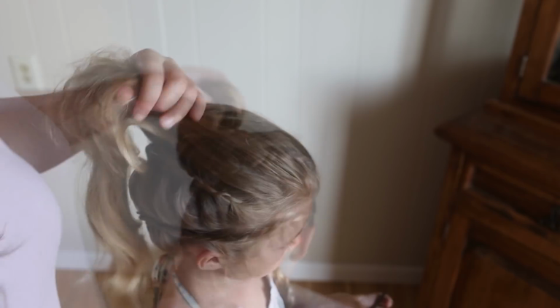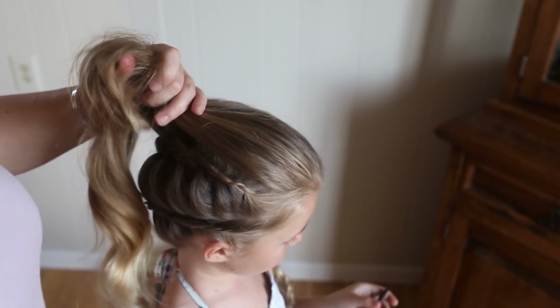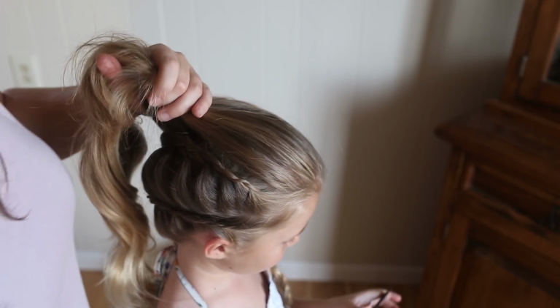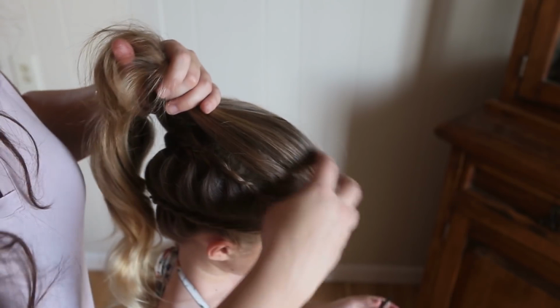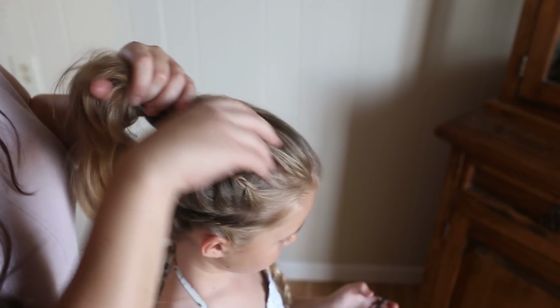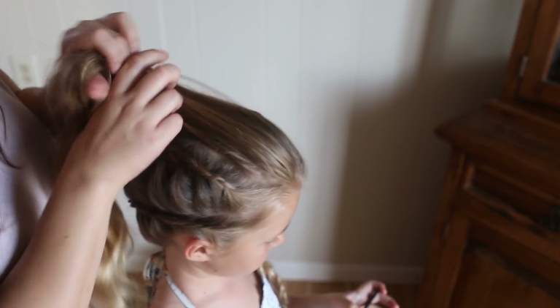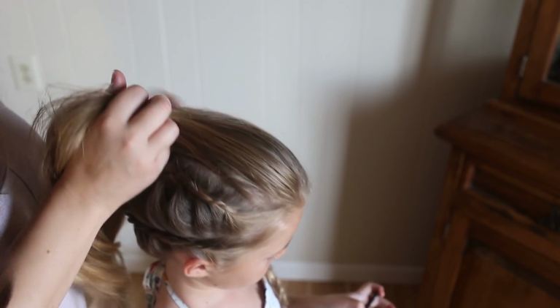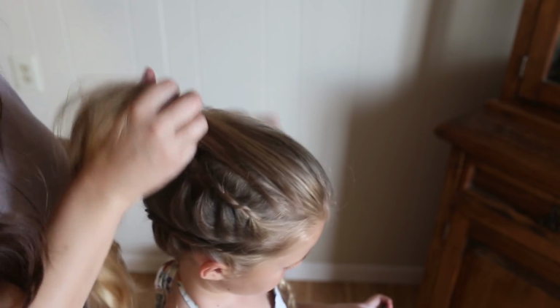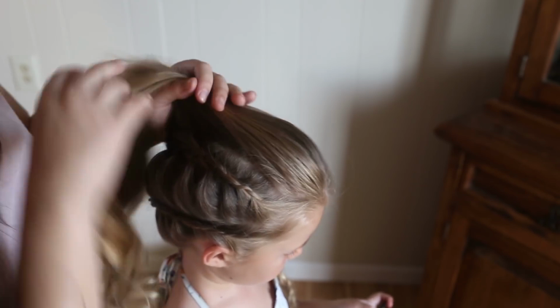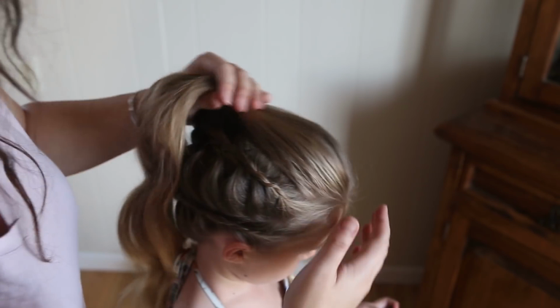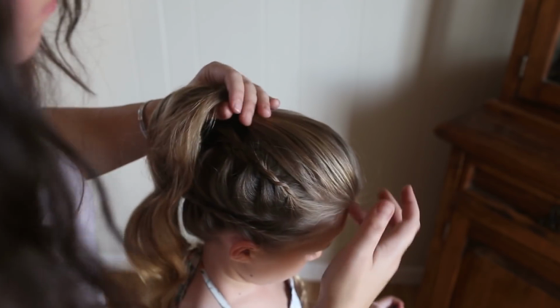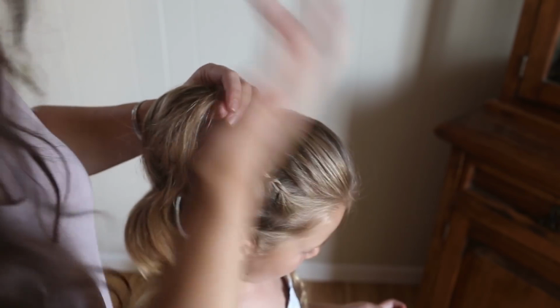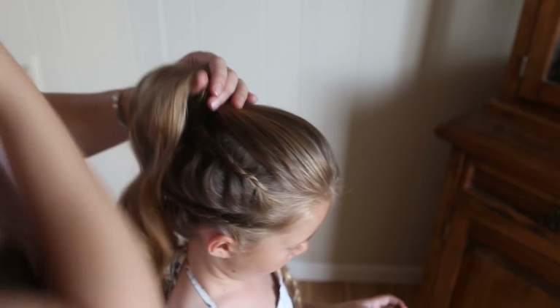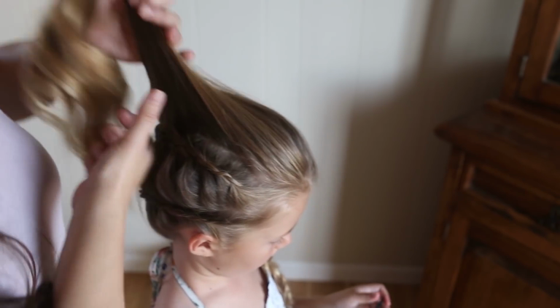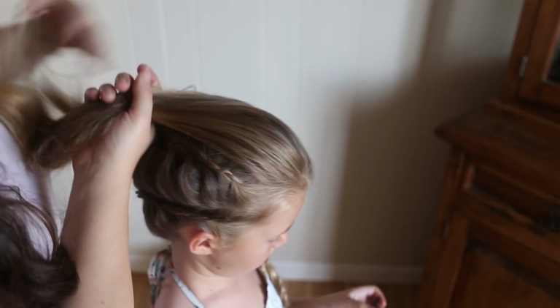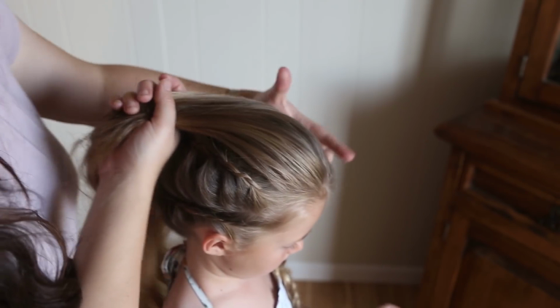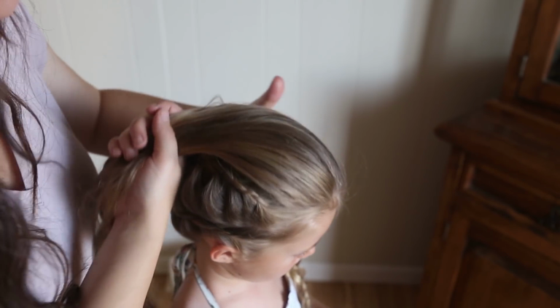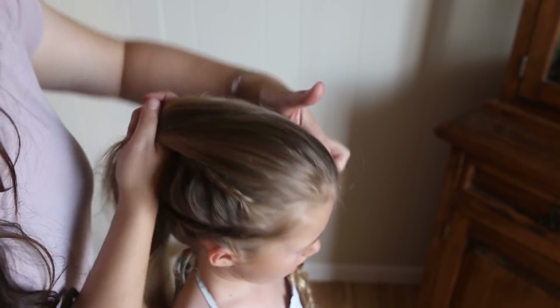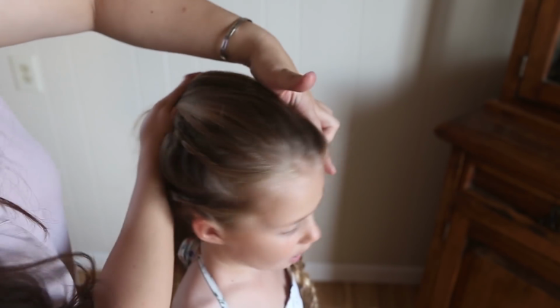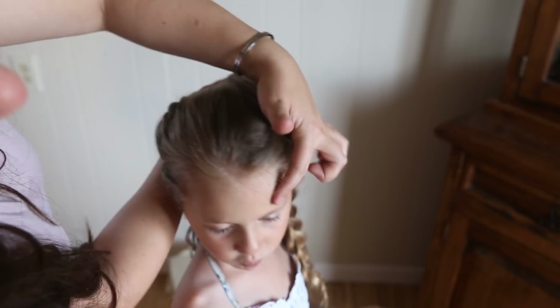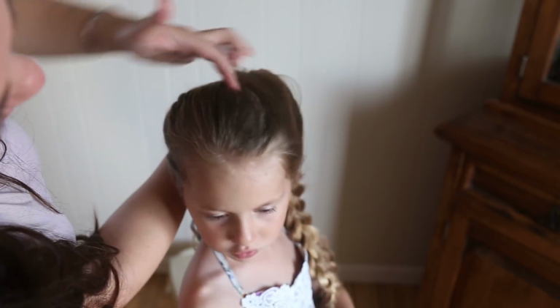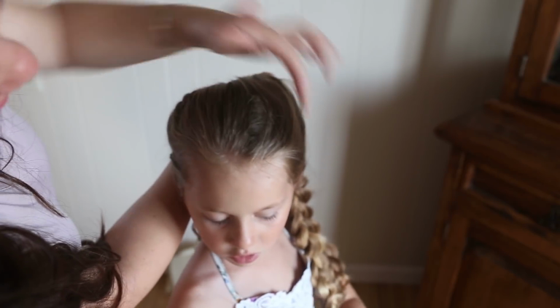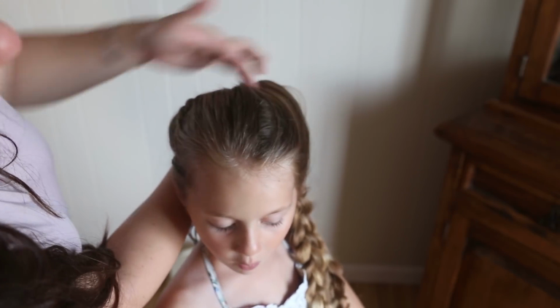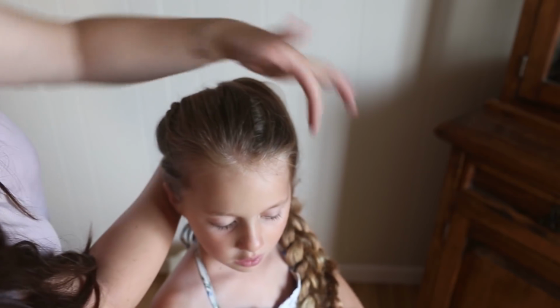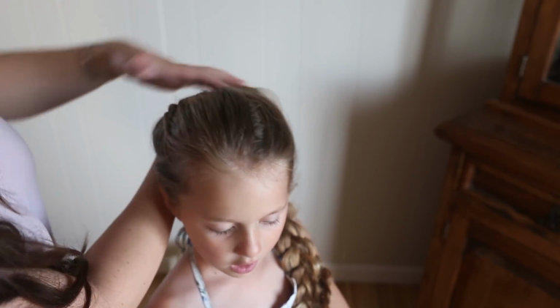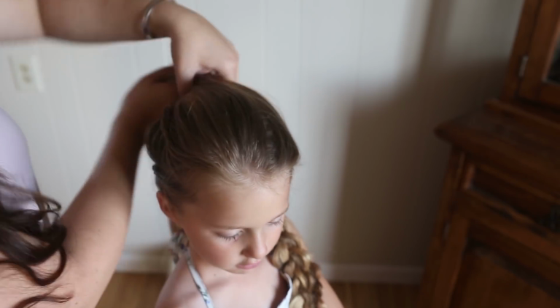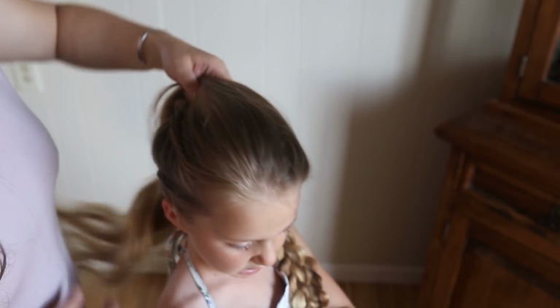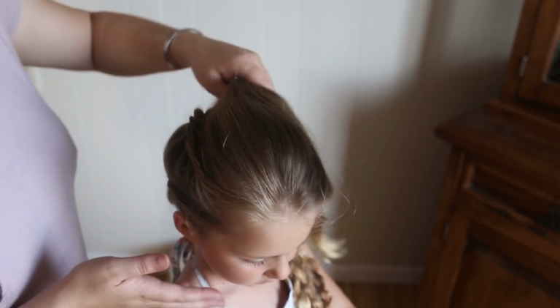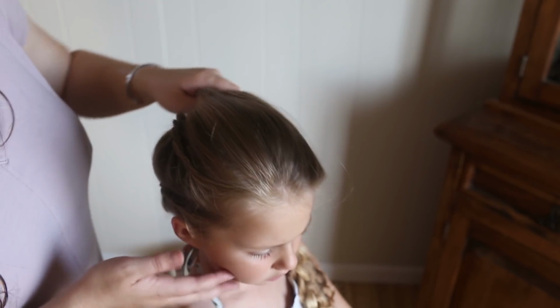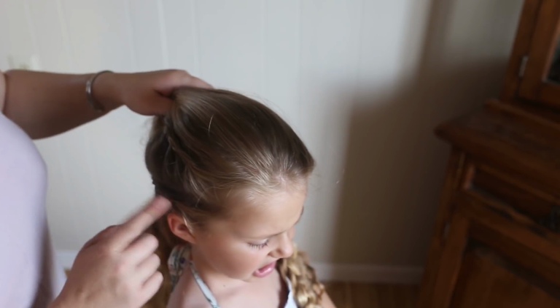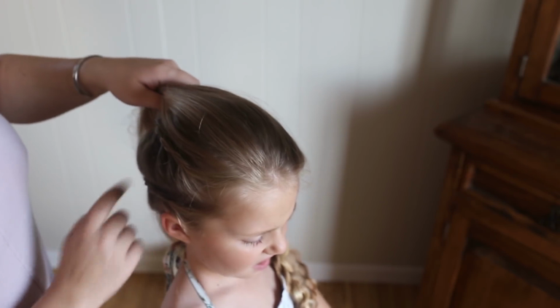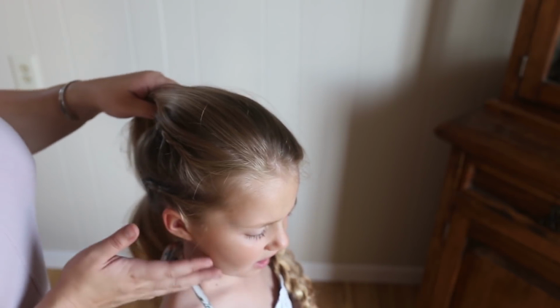Now you're going to do another braid right here, all the way to the ear. But you're going to take all of your sections from all the way from the other side of her head, going across this way. And just braid in the same fashion that you did before.